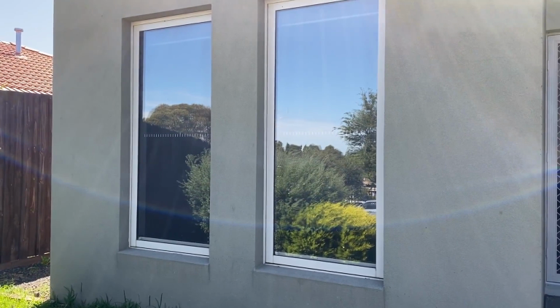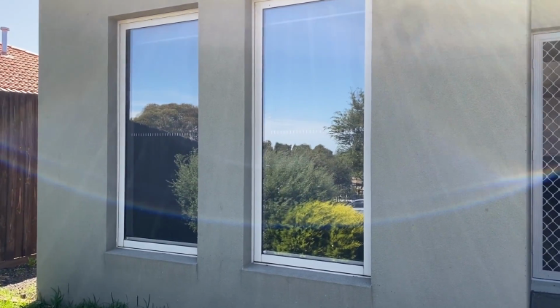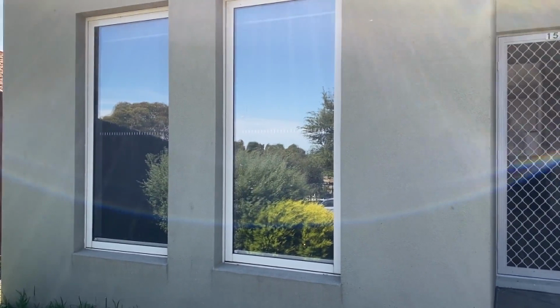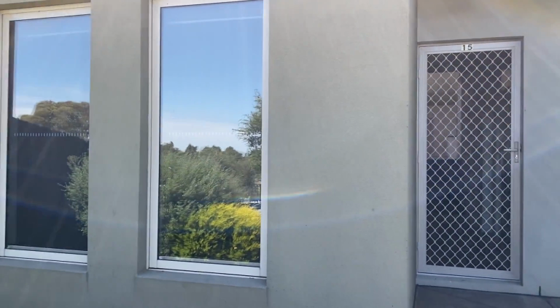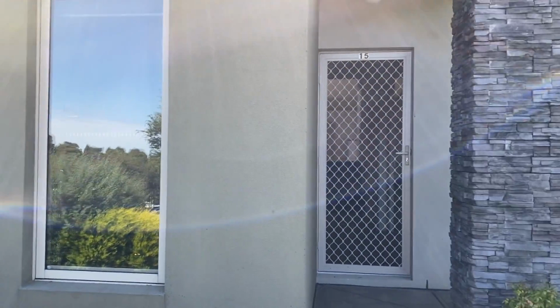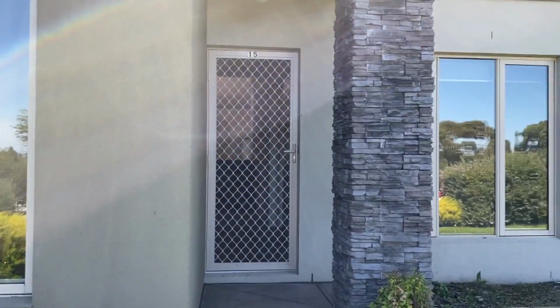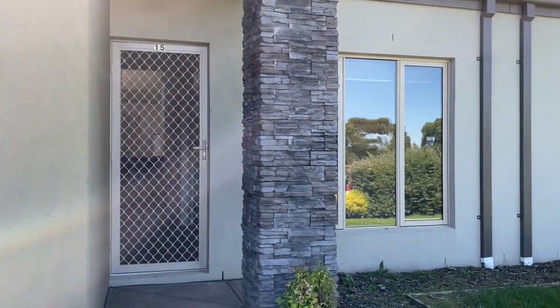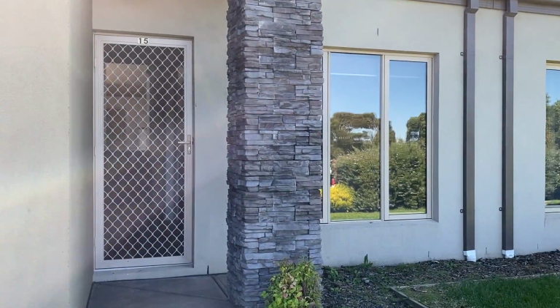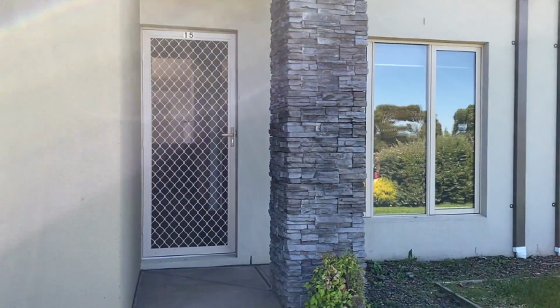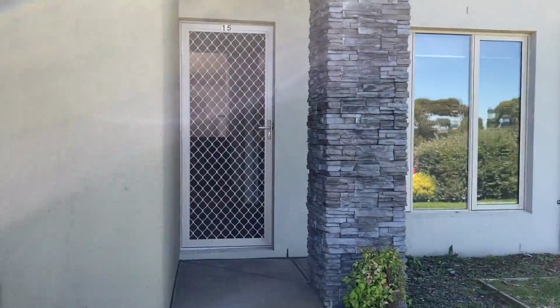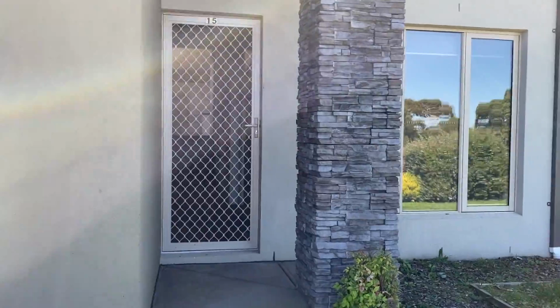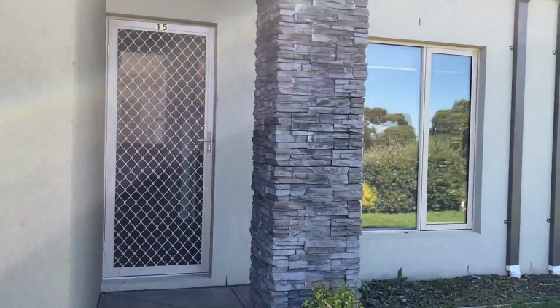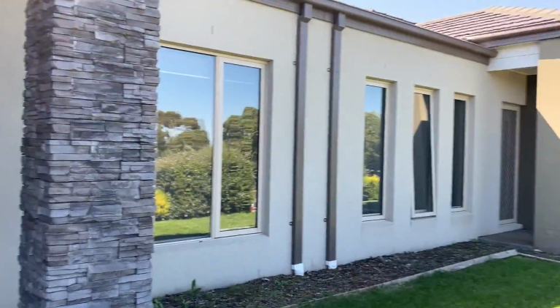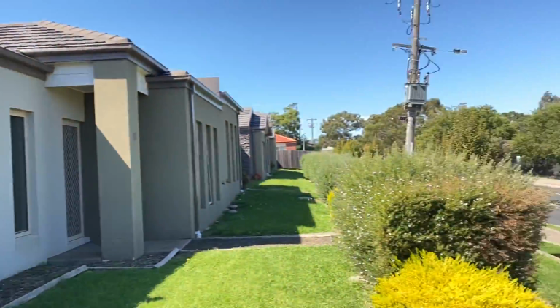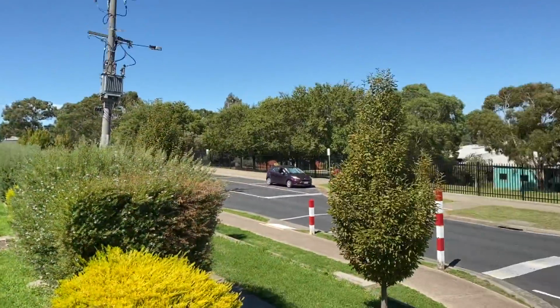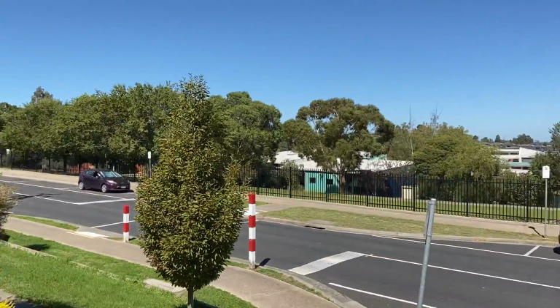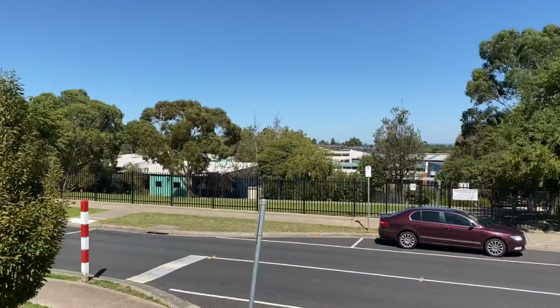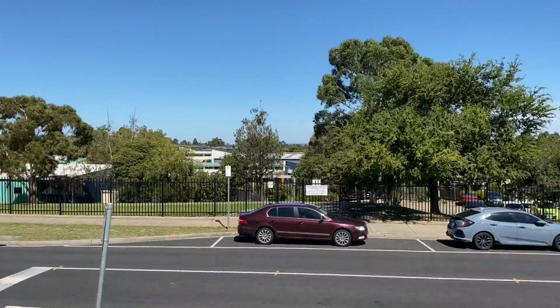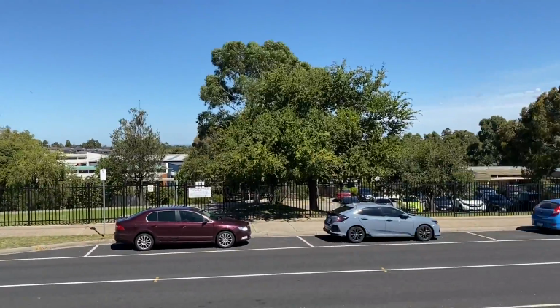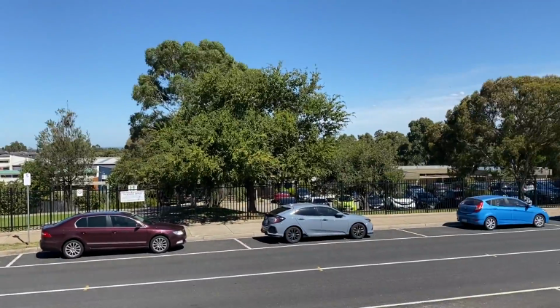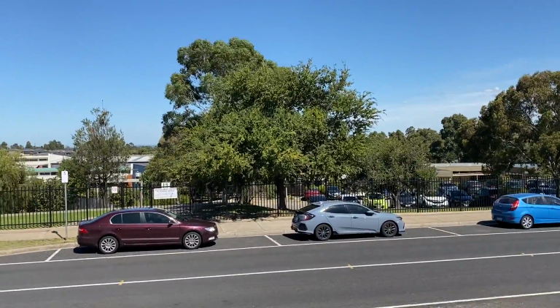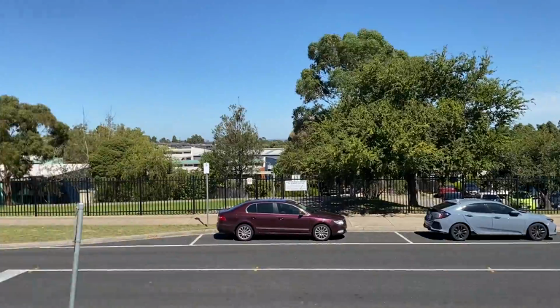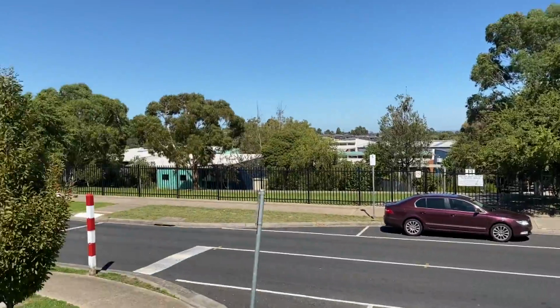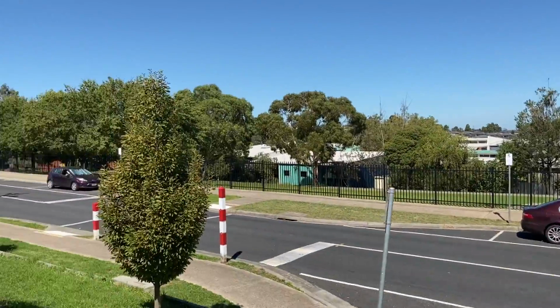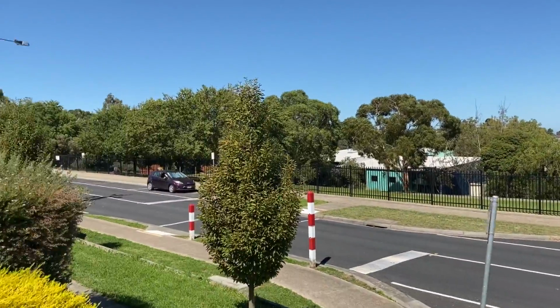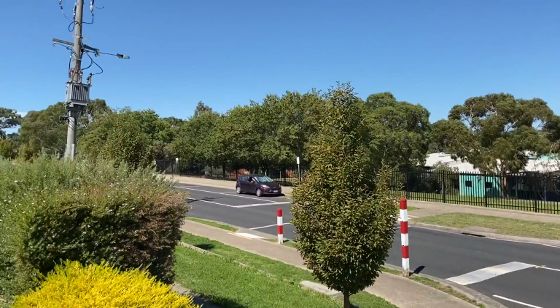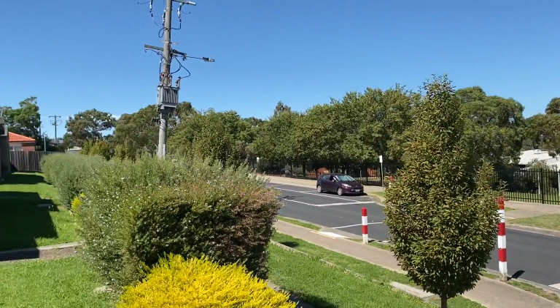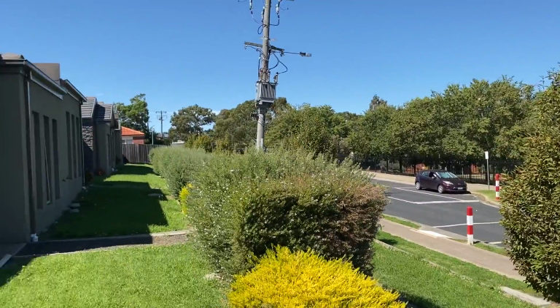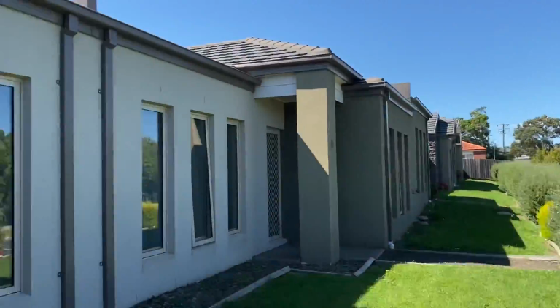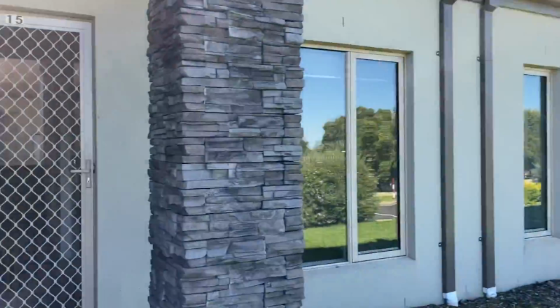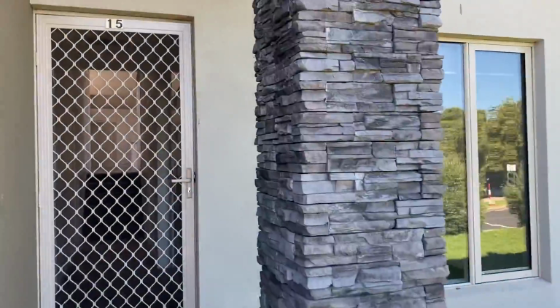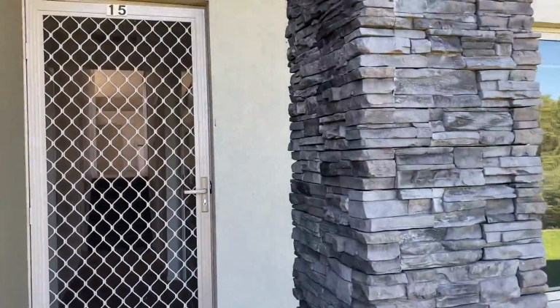Here we are at 15 McClenaghan Place in Pakenham, directly opposite Pakenham Hills Primary School, with public transport and the local general store within minutes walk.